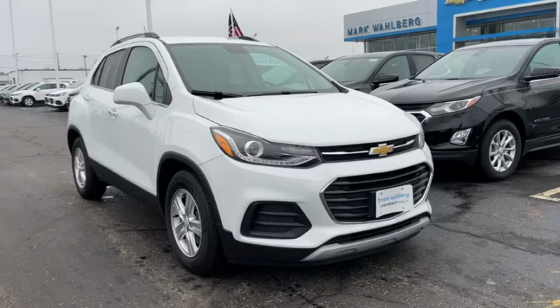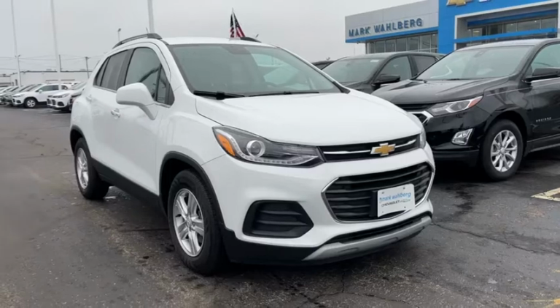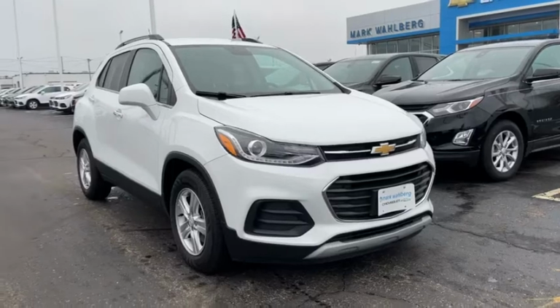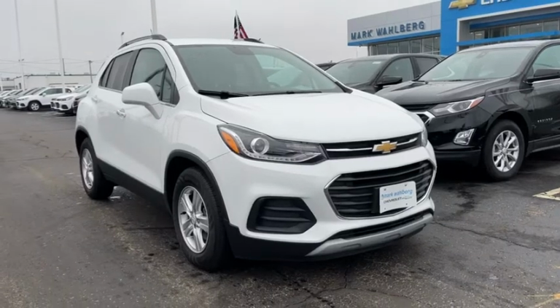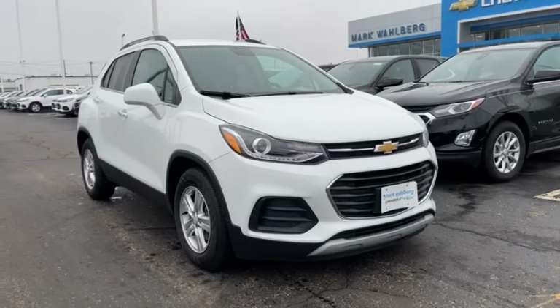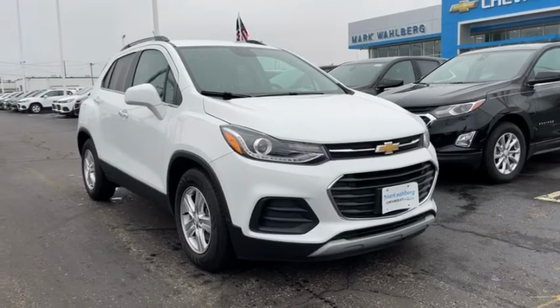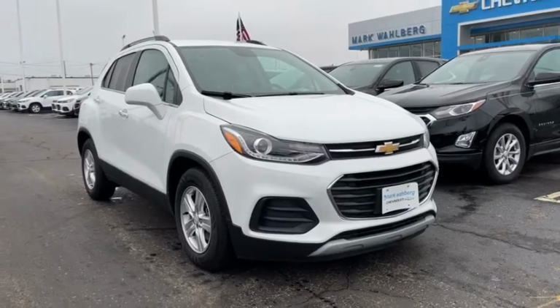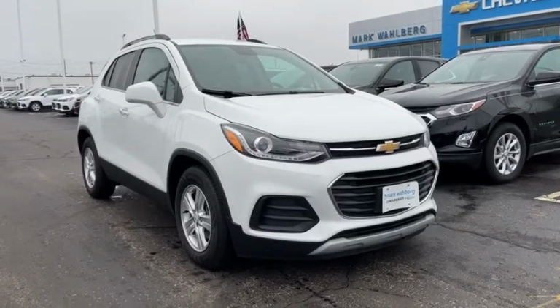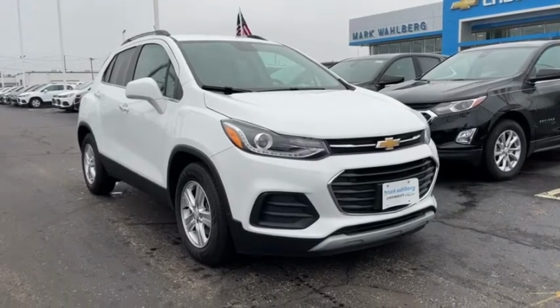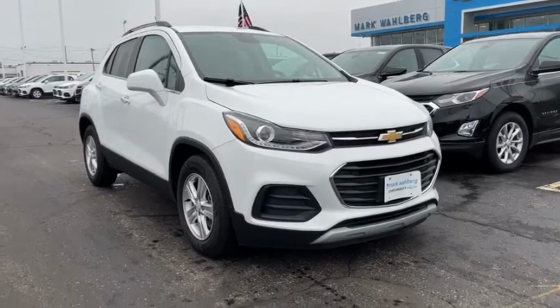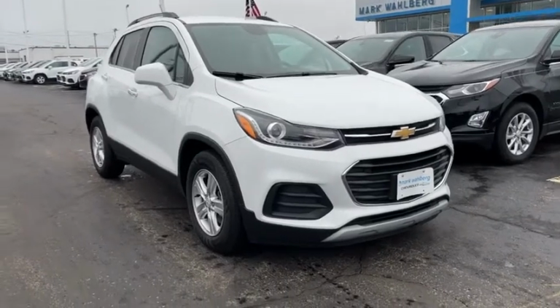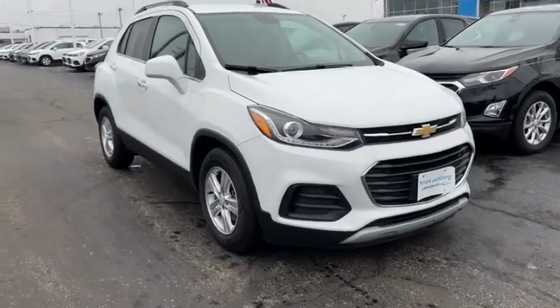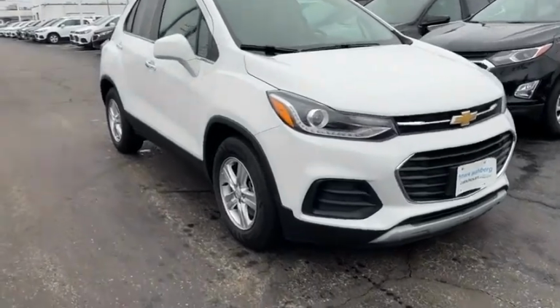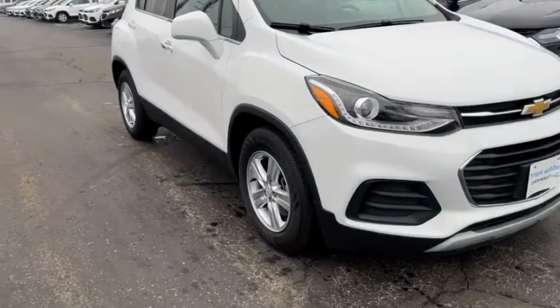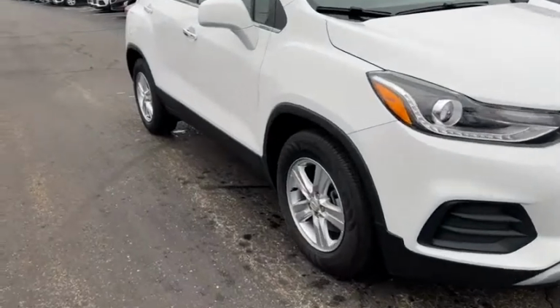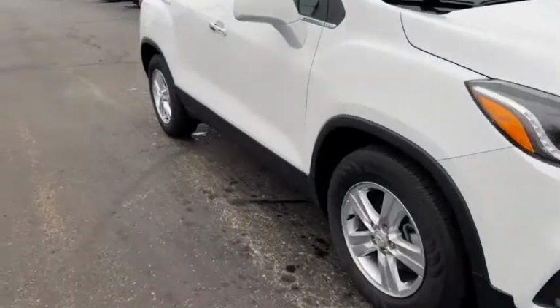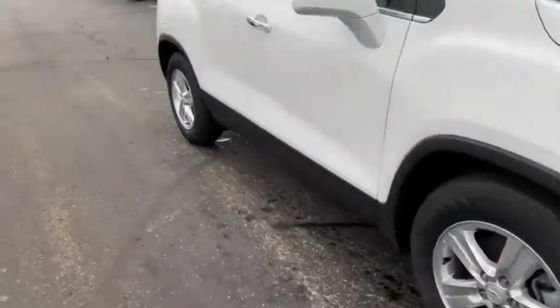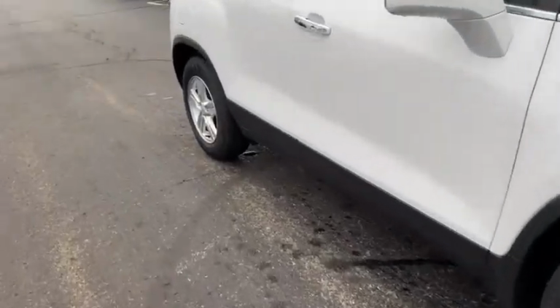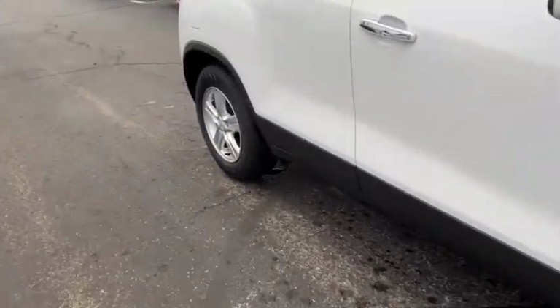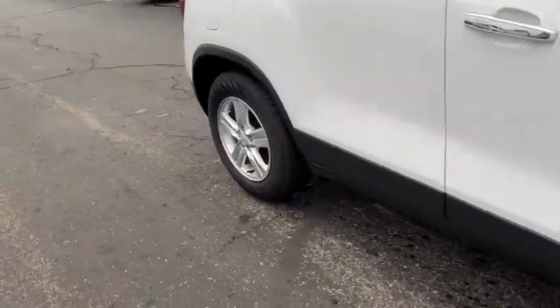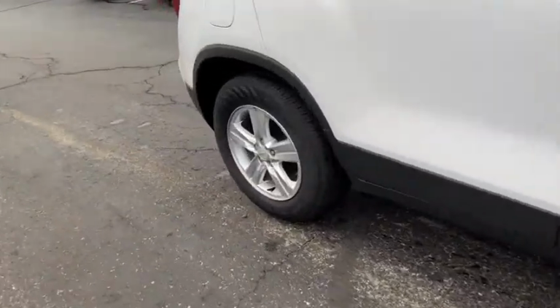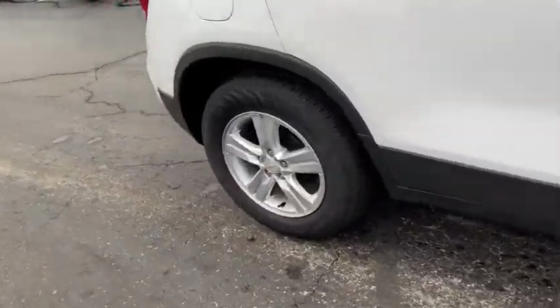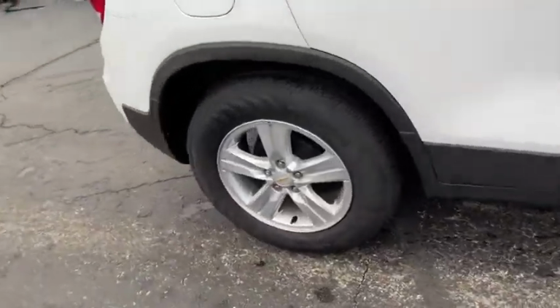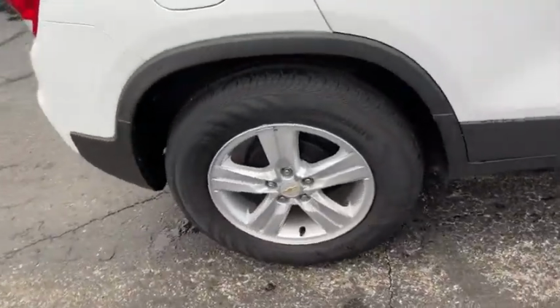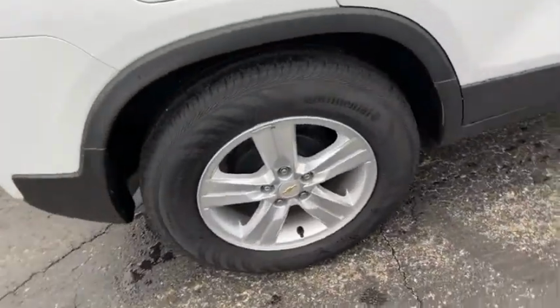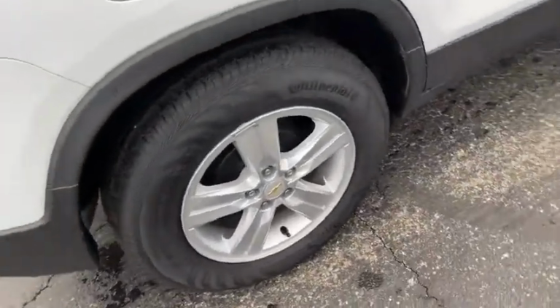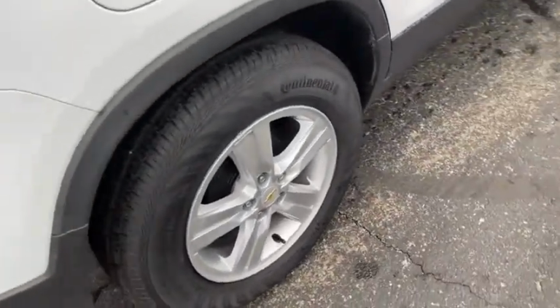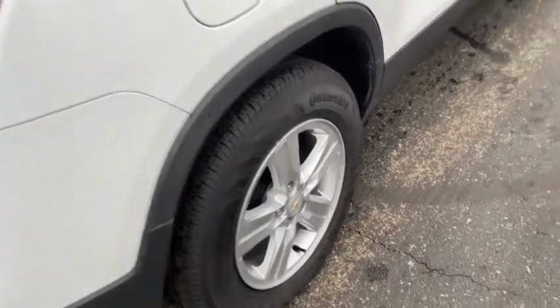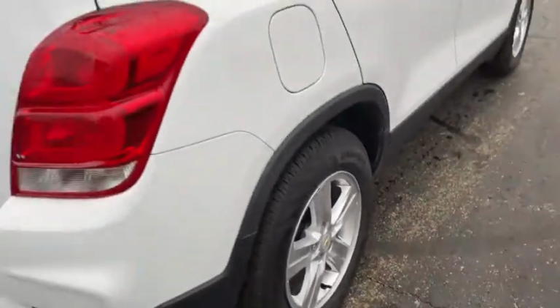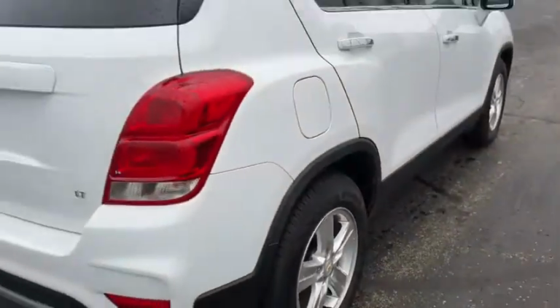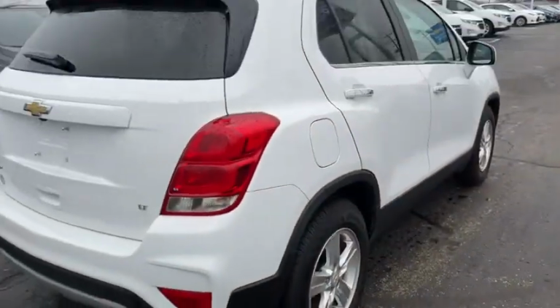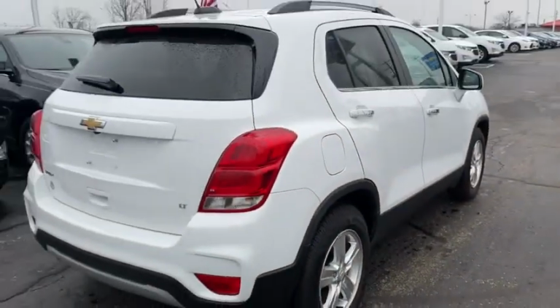Come test drive the 2020 Chevrolet Trax. The Trax is tiny on the outside but remarkably spacious within. It comes with a clean and modern interior. Here are some of this vehicle's great options.